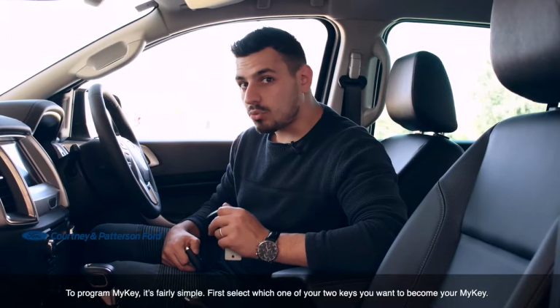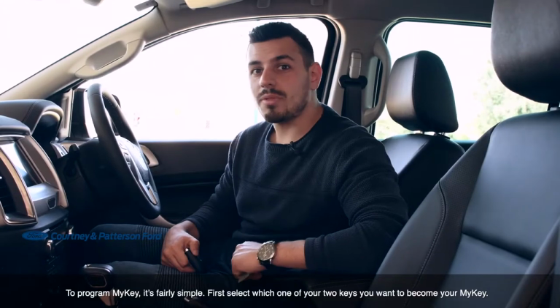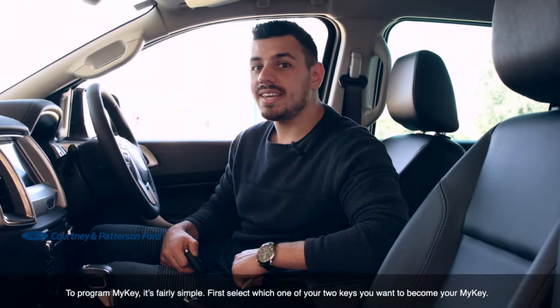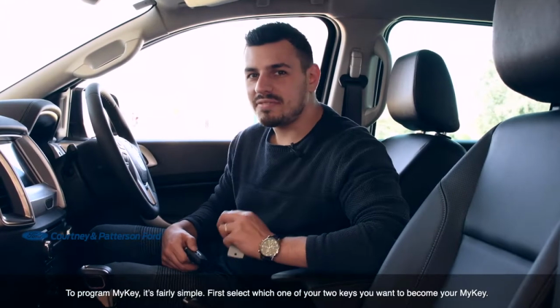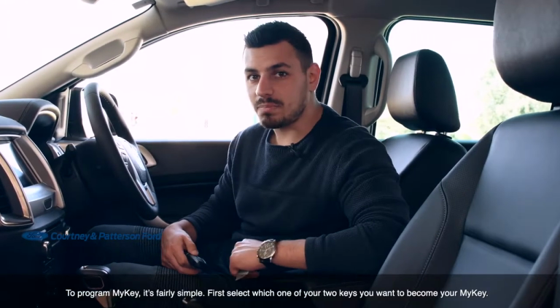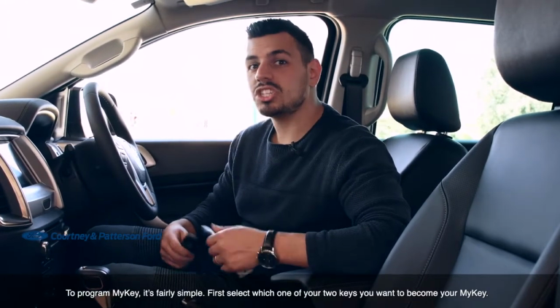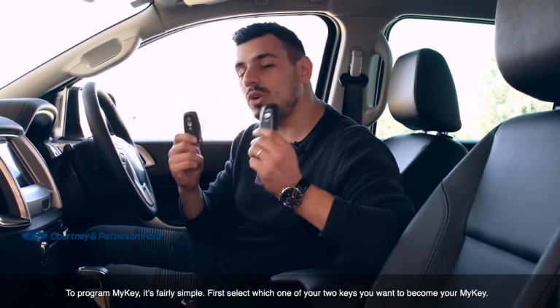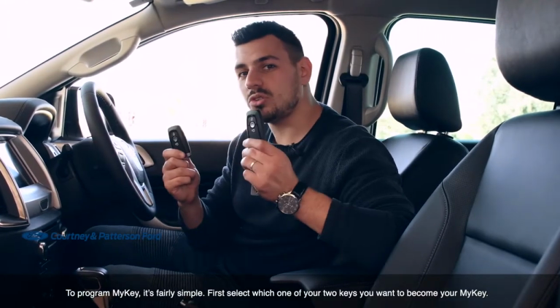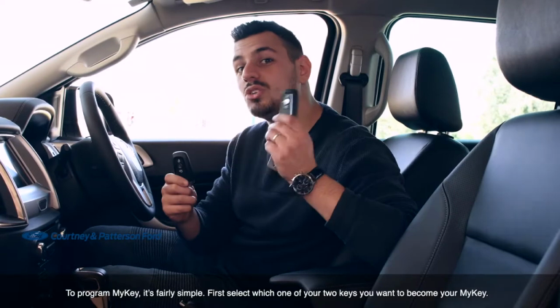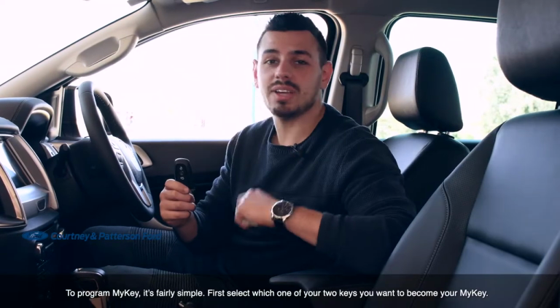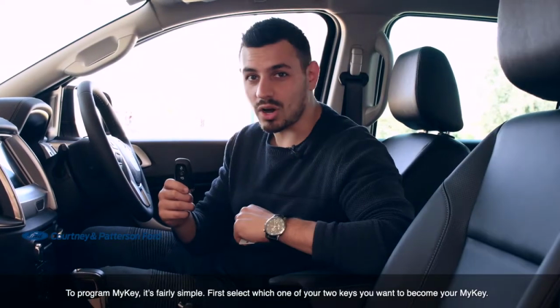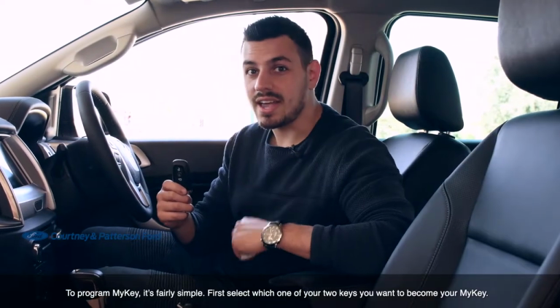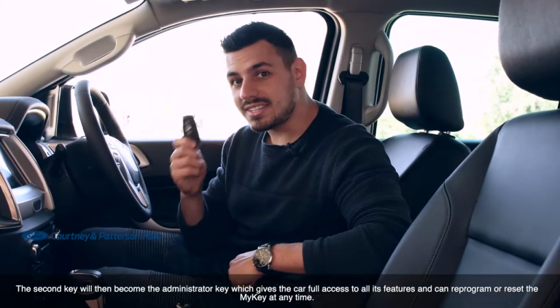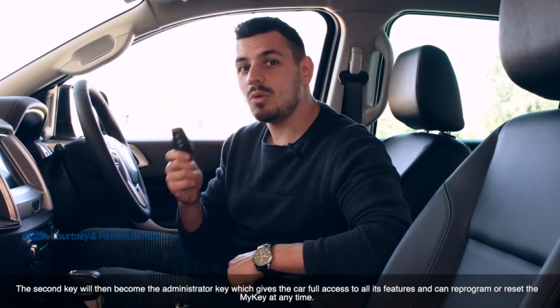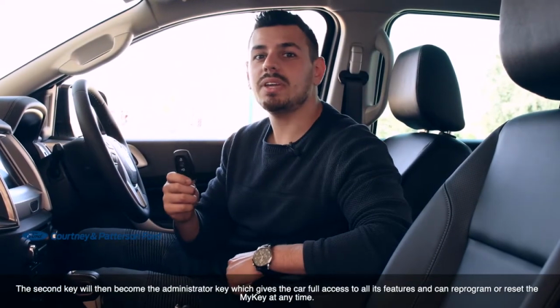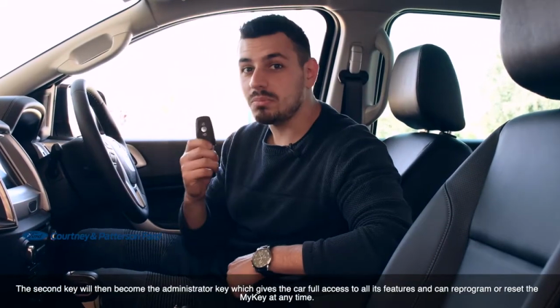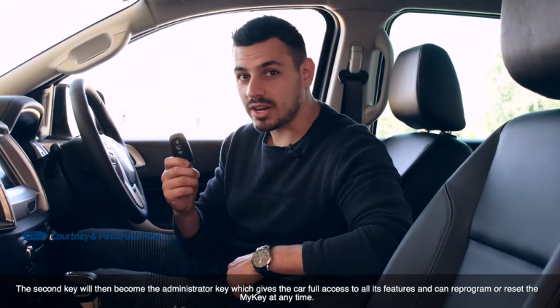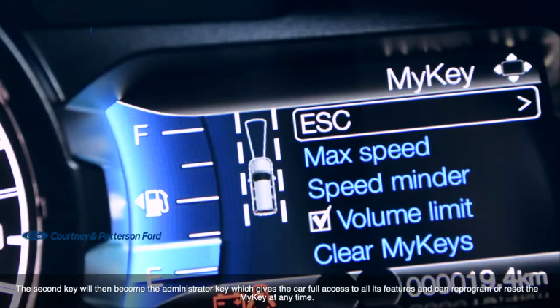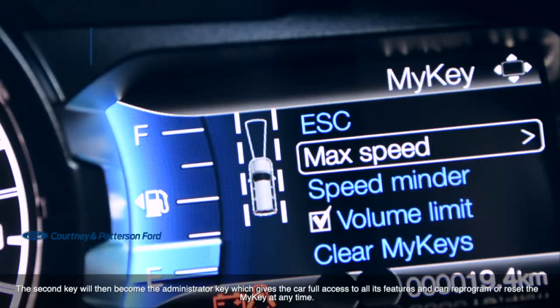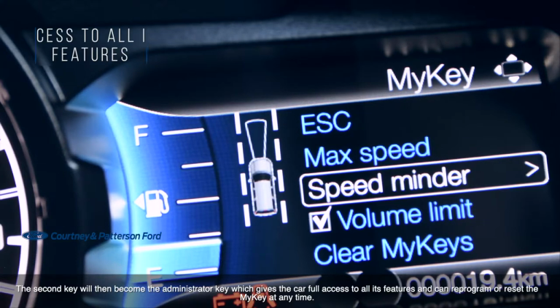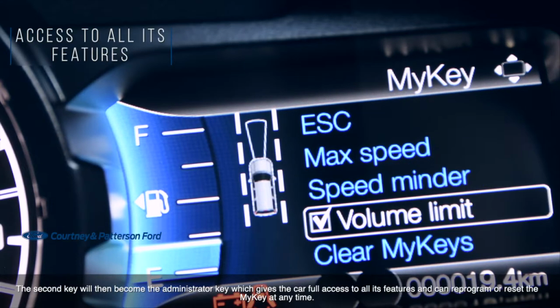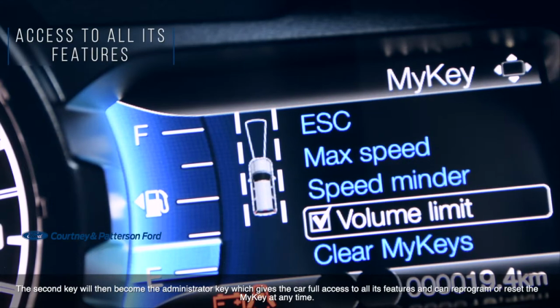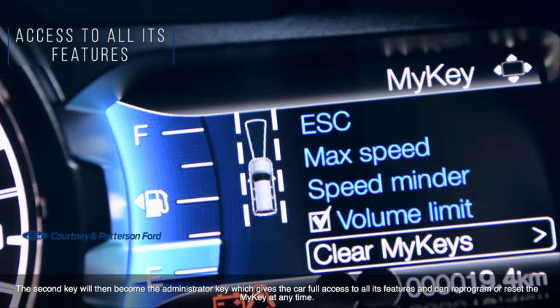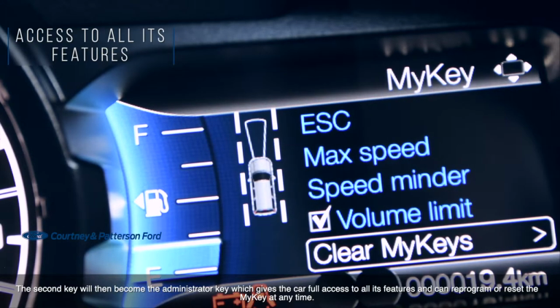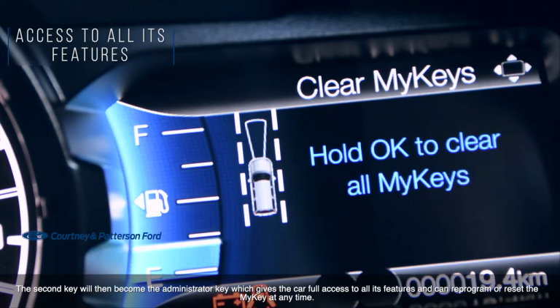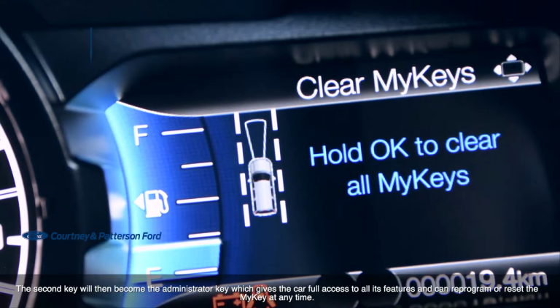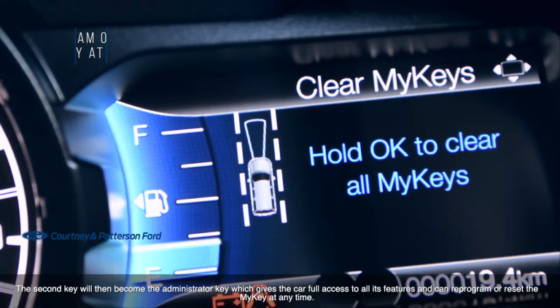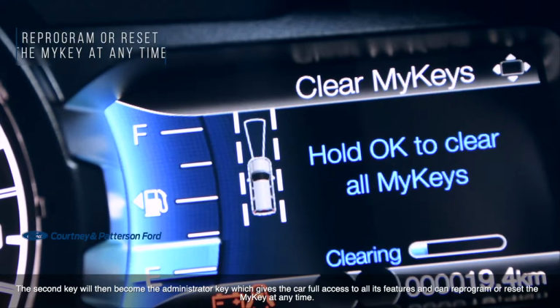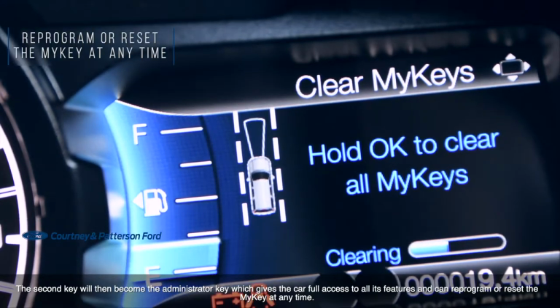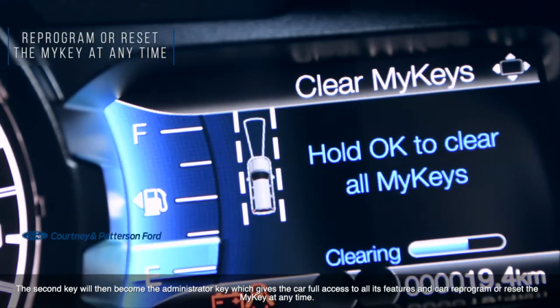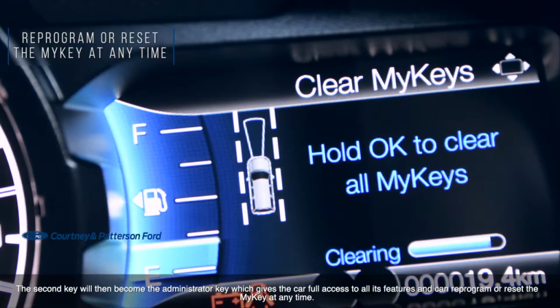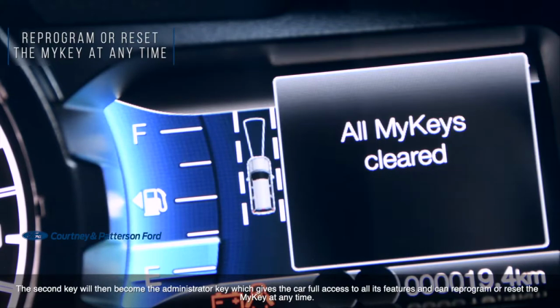To program the MyKey, it's fairly simple. Just select which of the two keys you want to become your MyKey. The second key will then become the administrator key, which gives the car full access to all its features and can reprogram or reset the MyKey at any time.